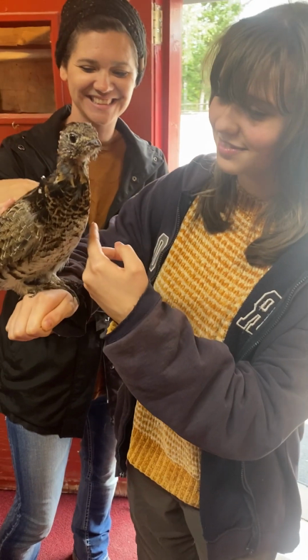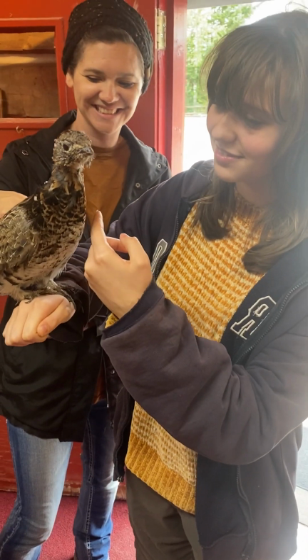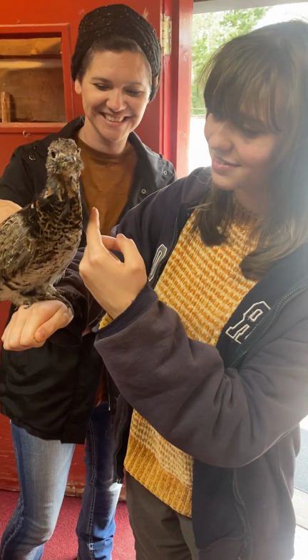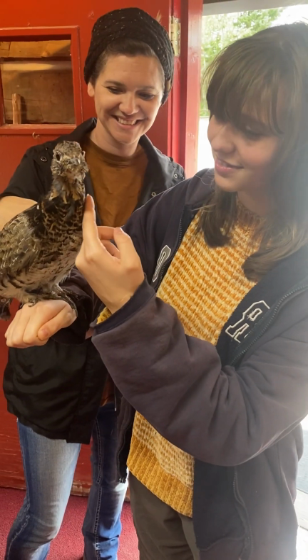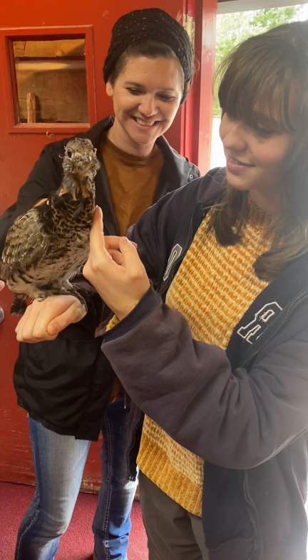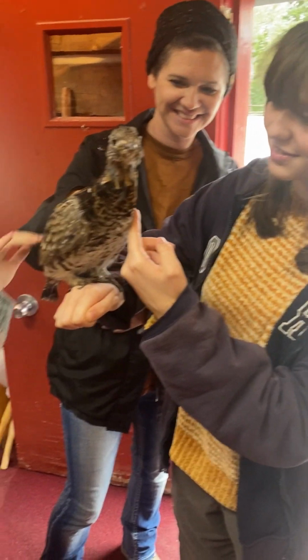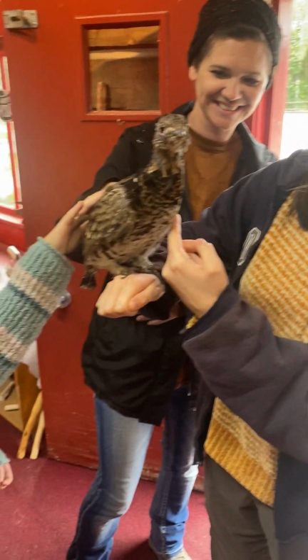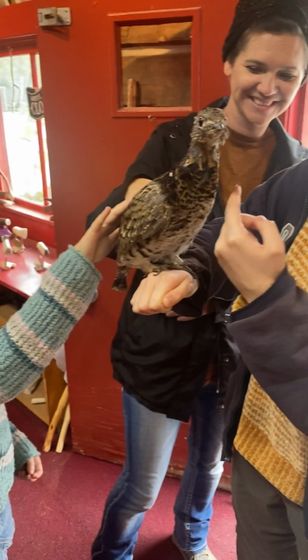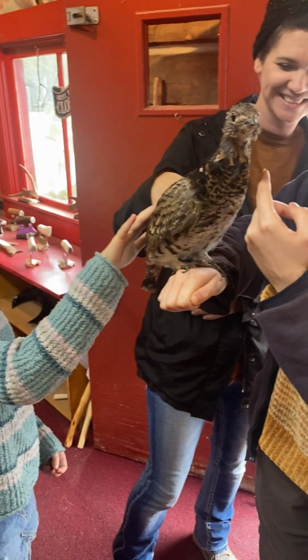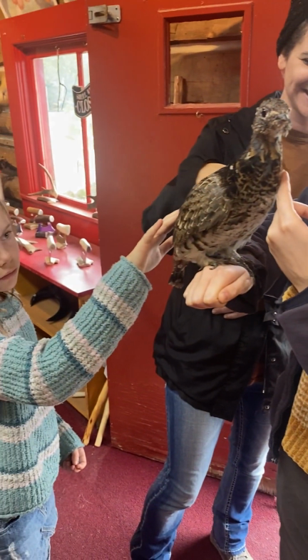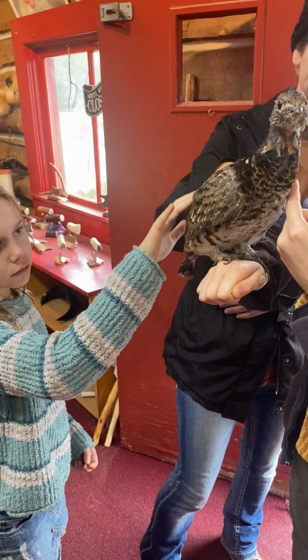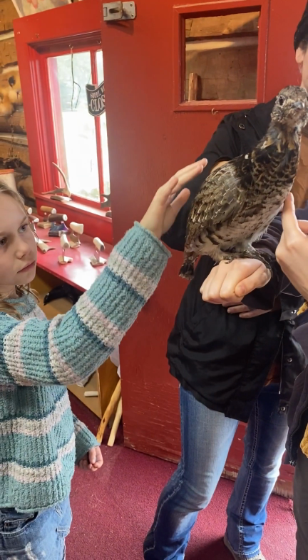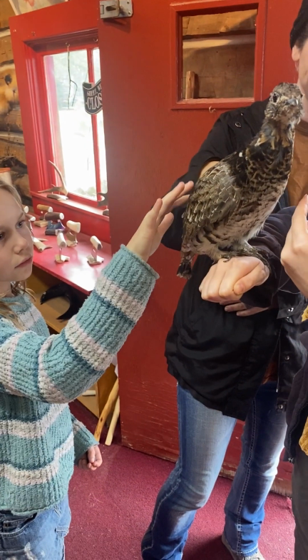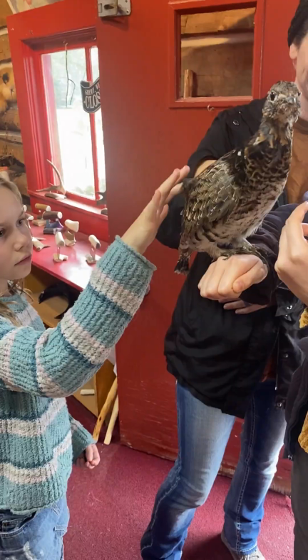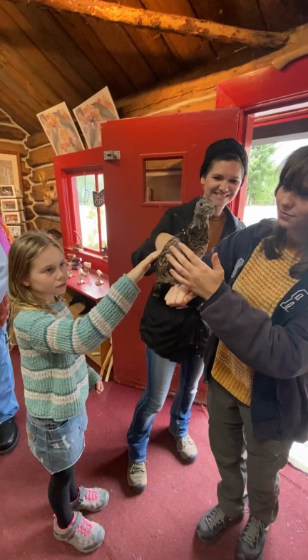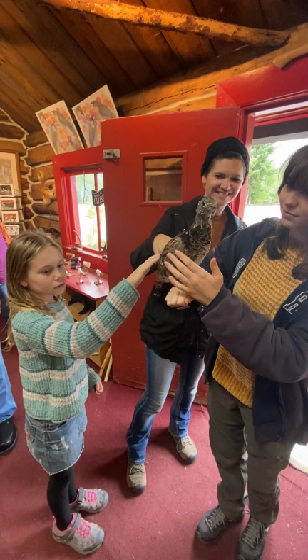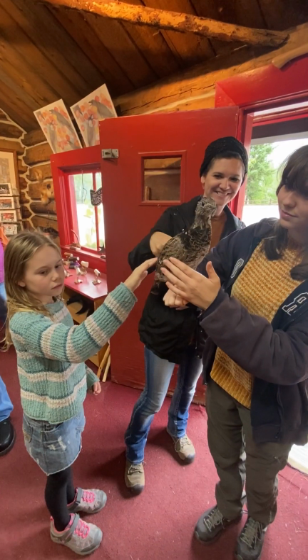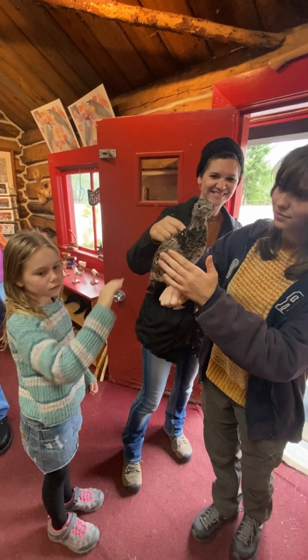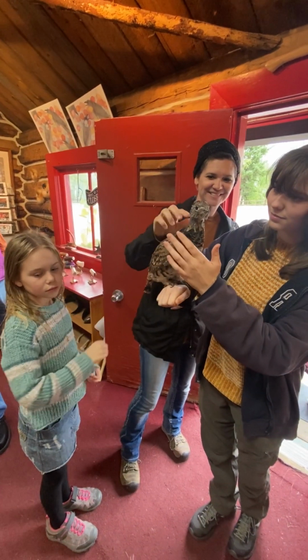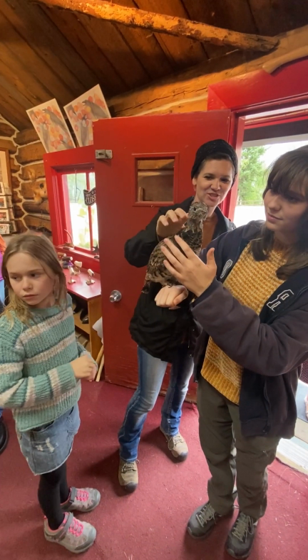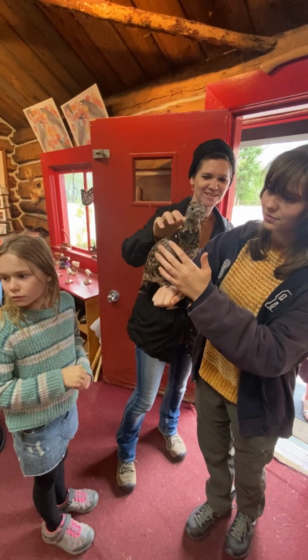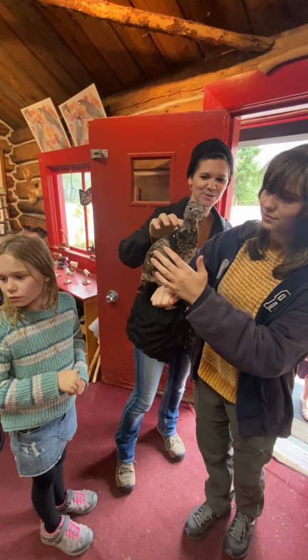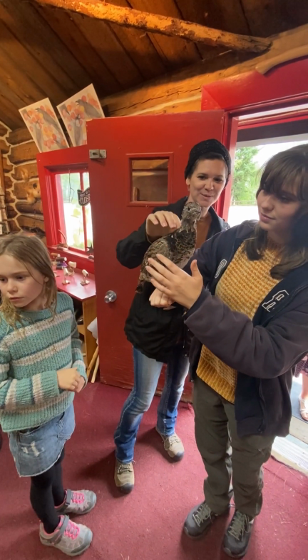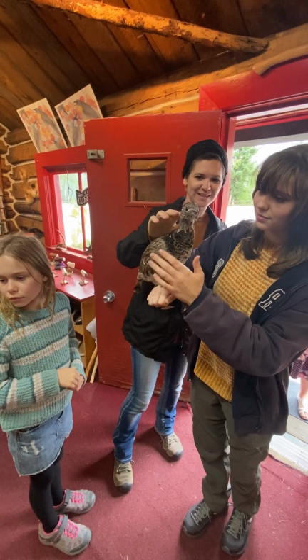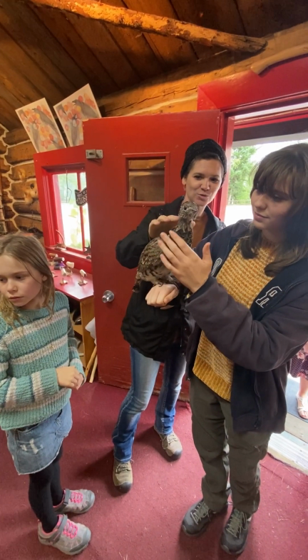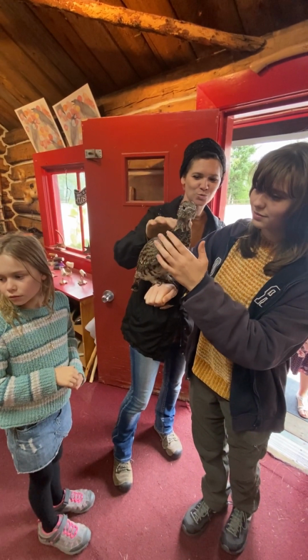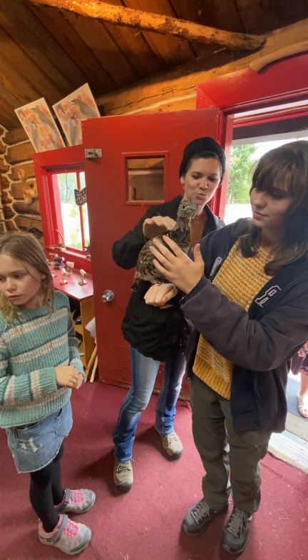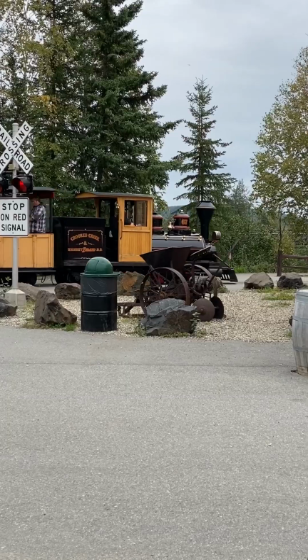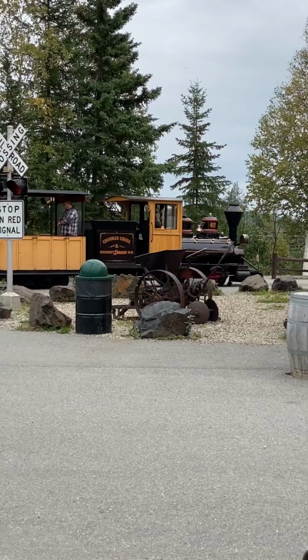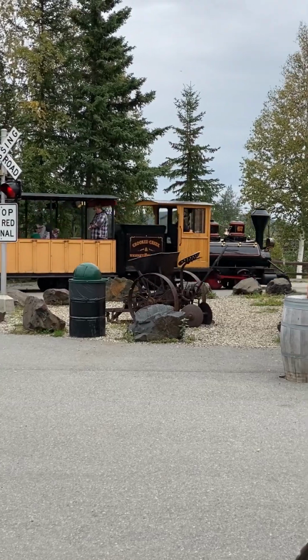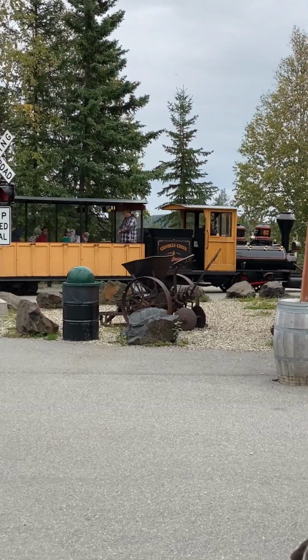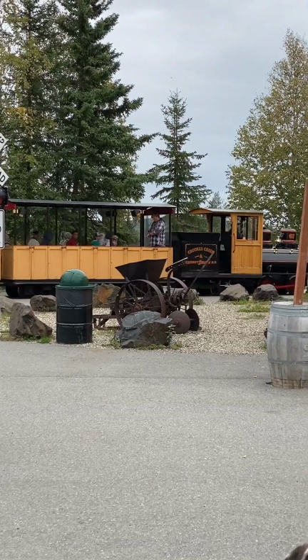One of the shop owners actually had a pet grouse. He had named the bird House Grouse, and the kids really enjoyed getting to pet House Grouse.